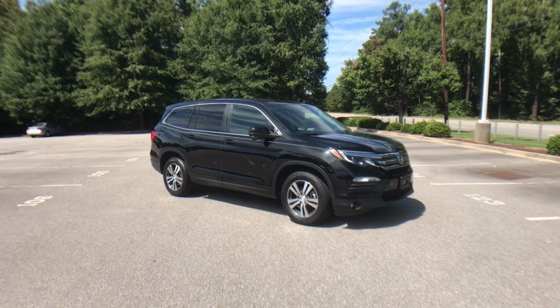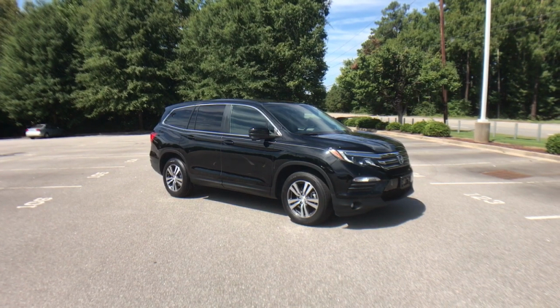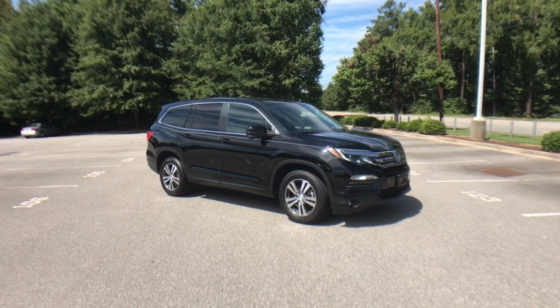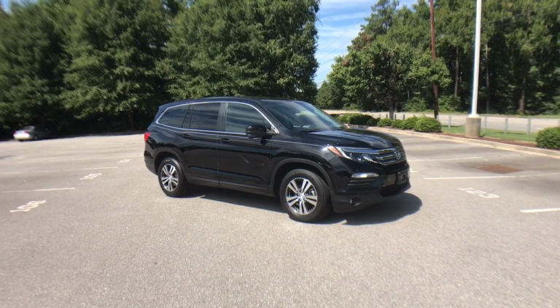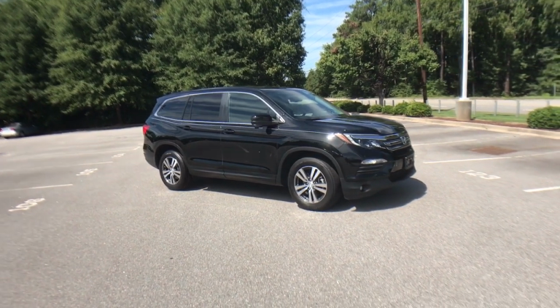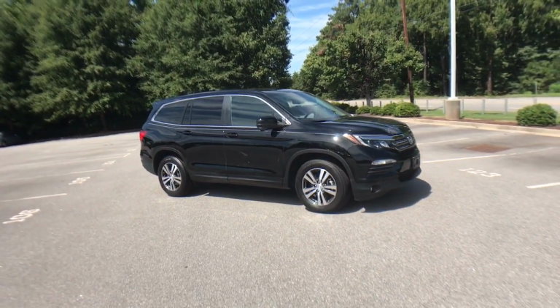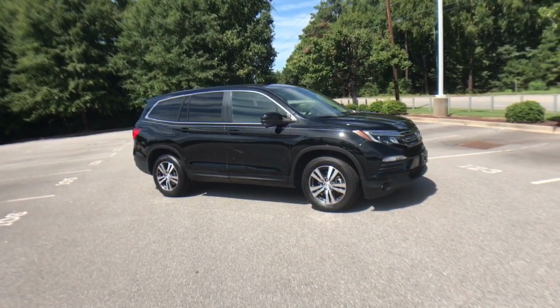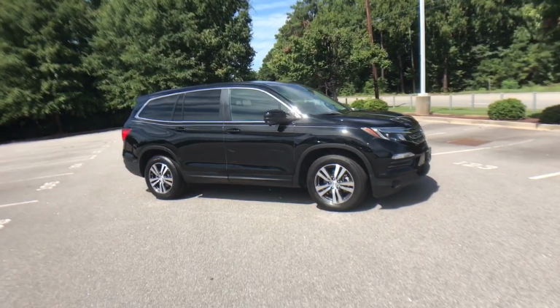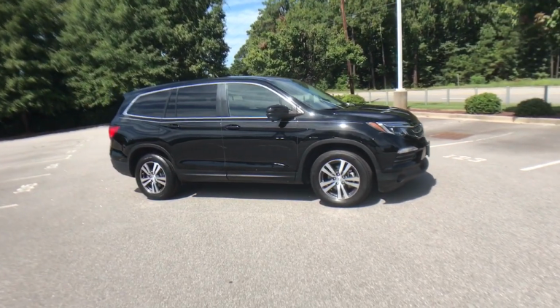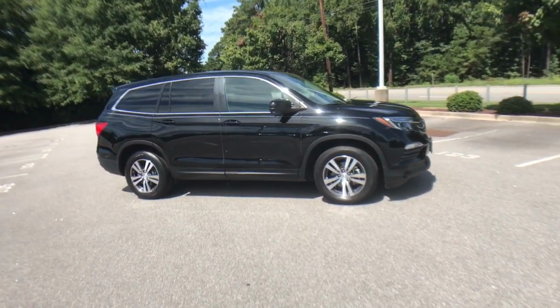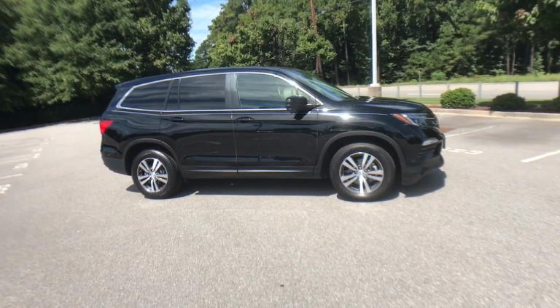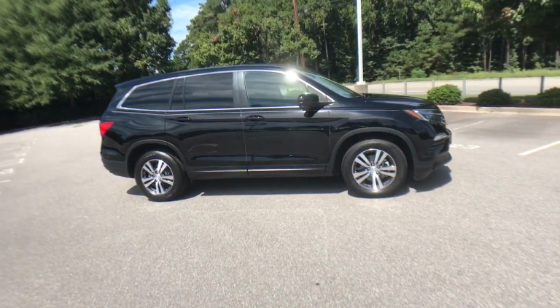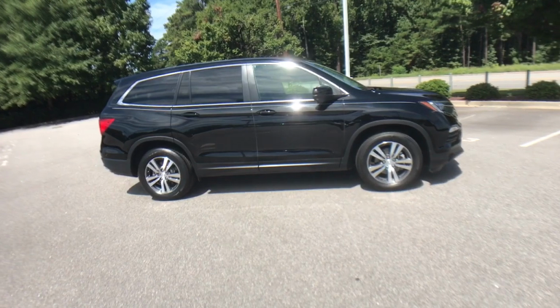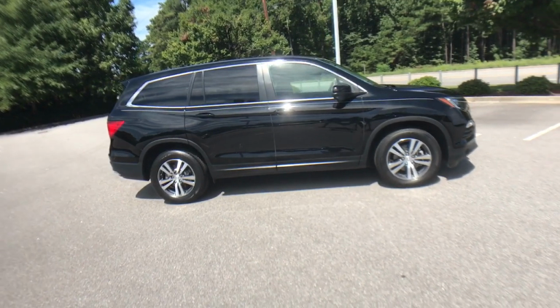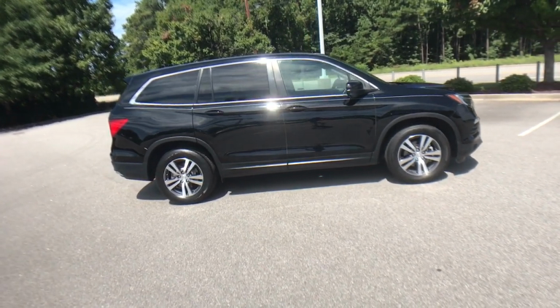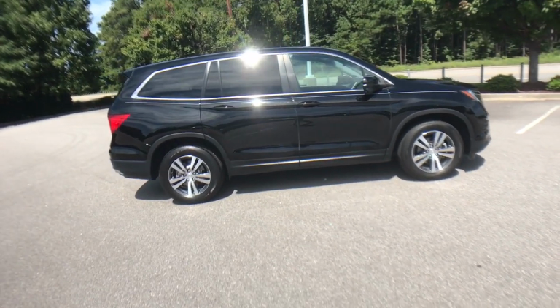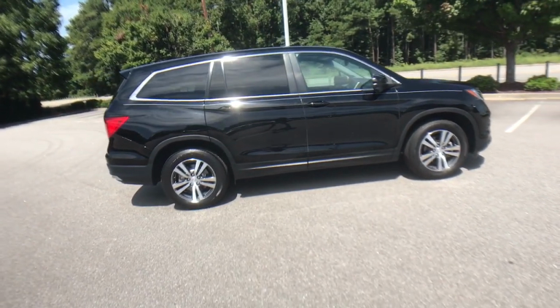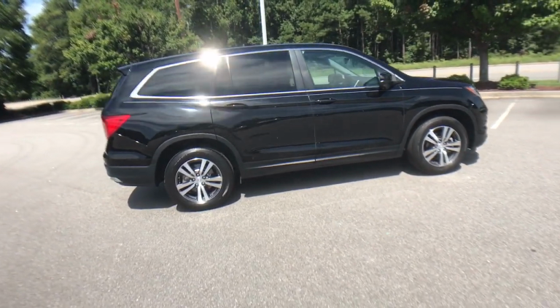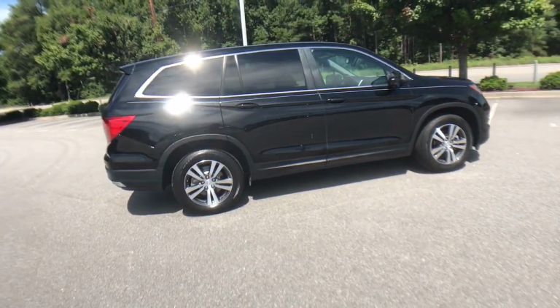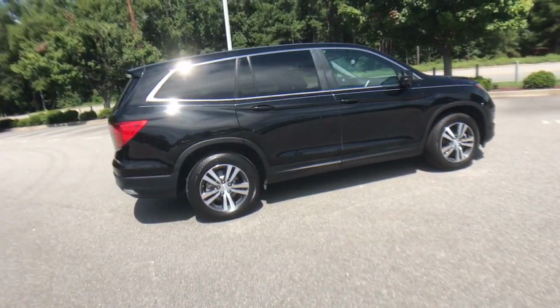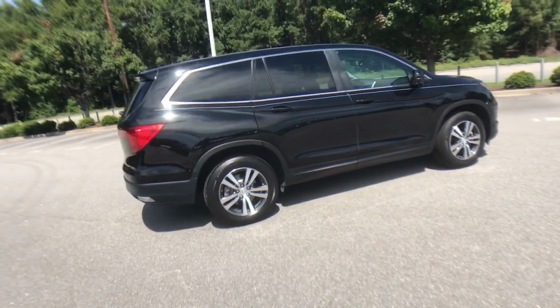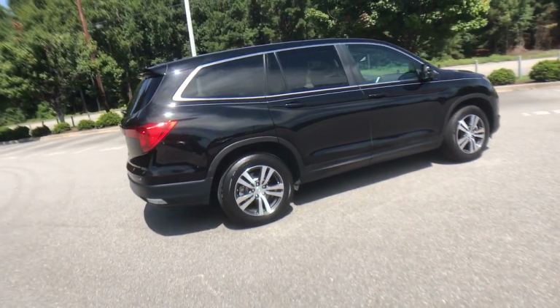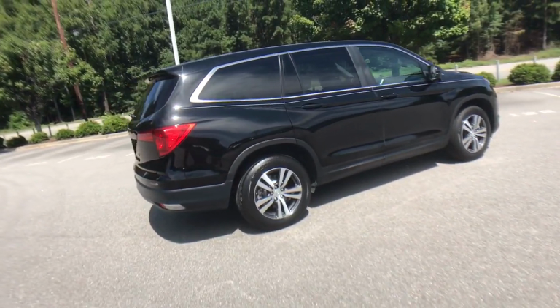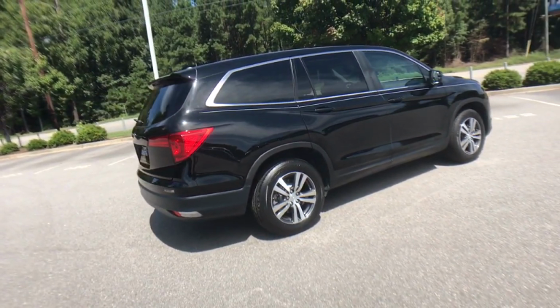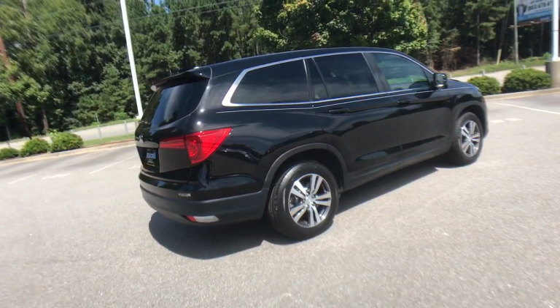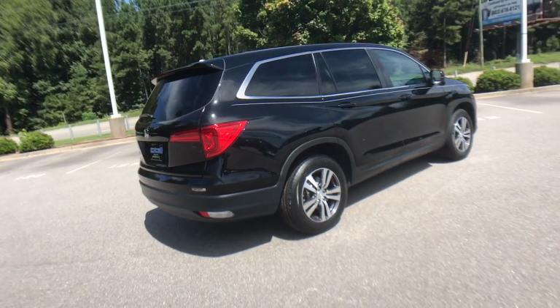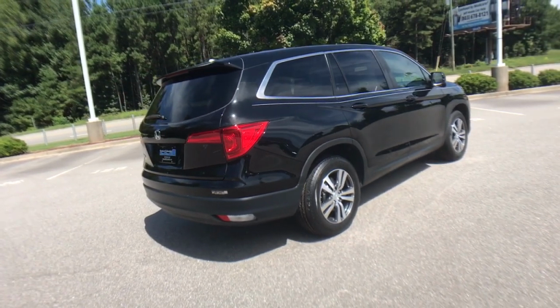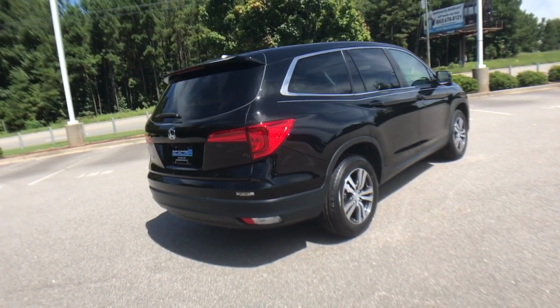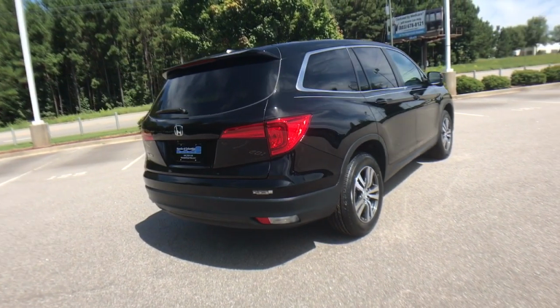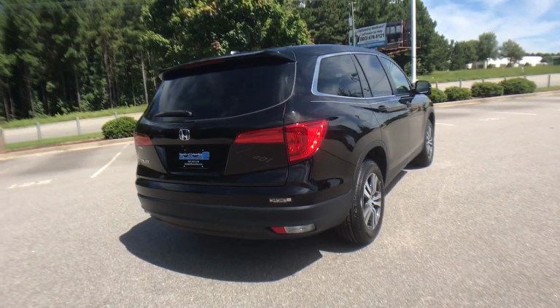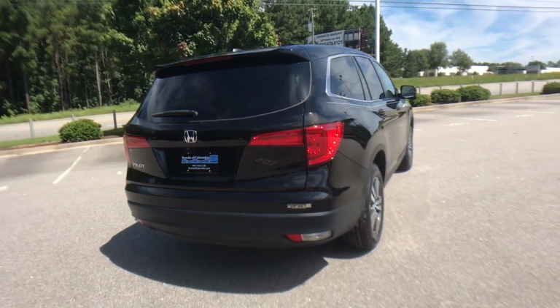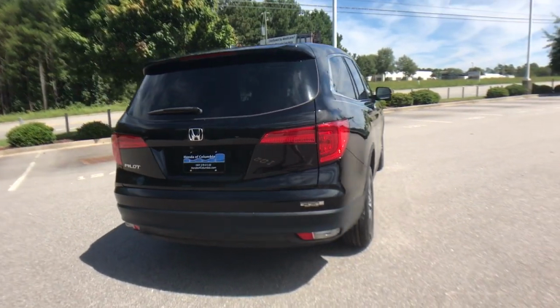This could be the car for you. The 2018 Honda Pilot. This vehicle still has fewer than 35,000 miles on the clock, so it won't last long. Take a closer look at this super capable Pilot.